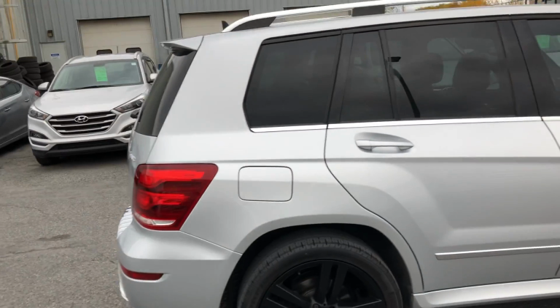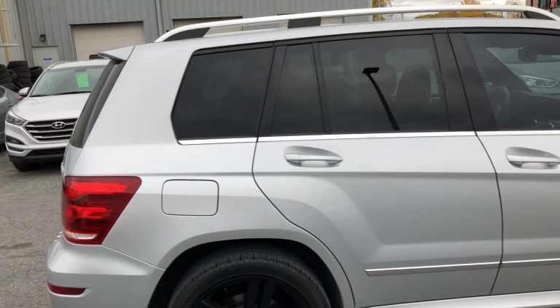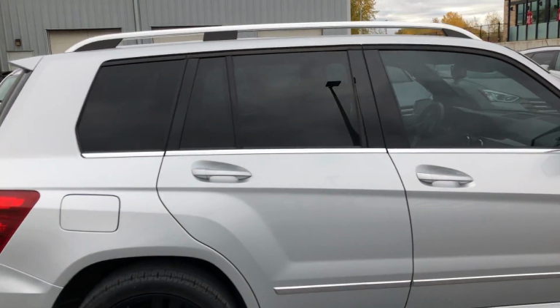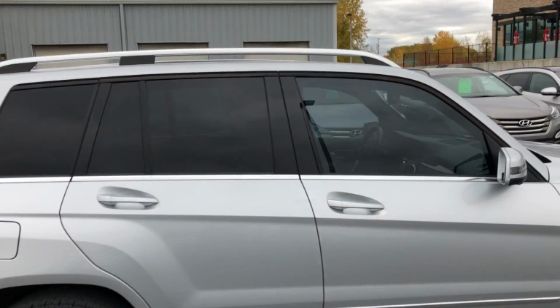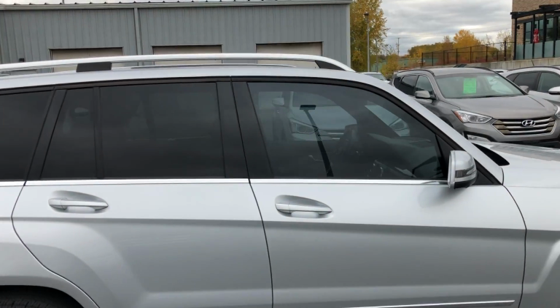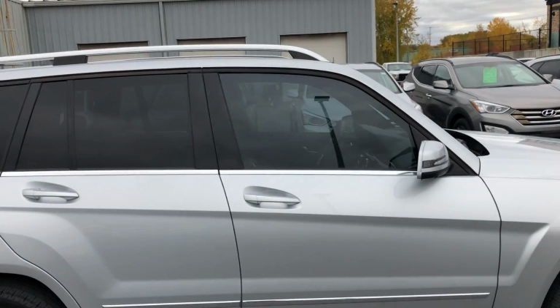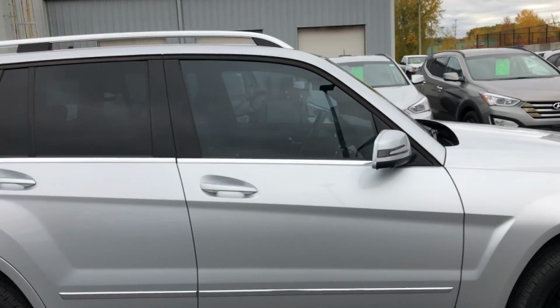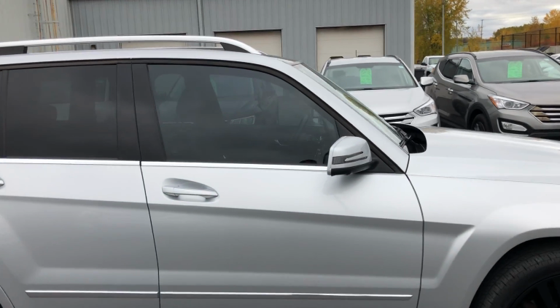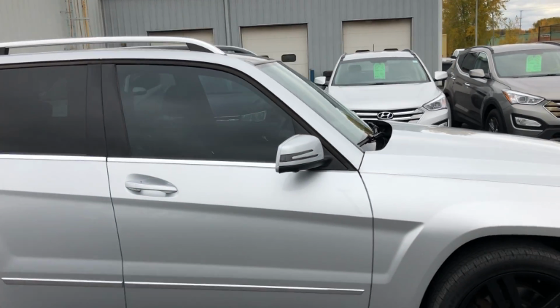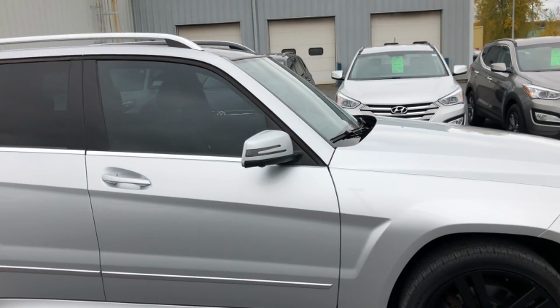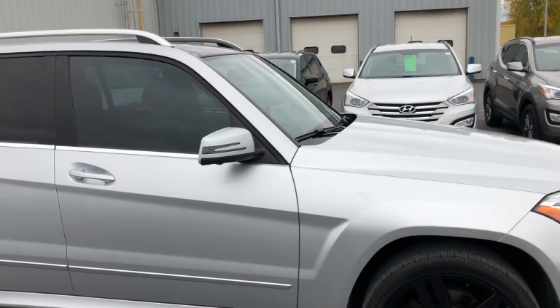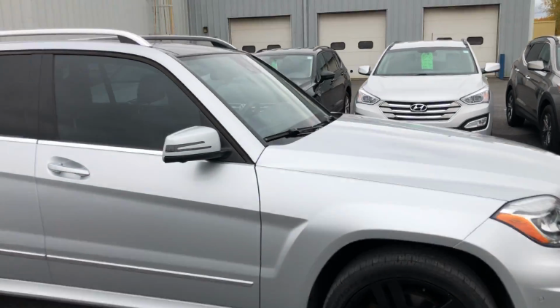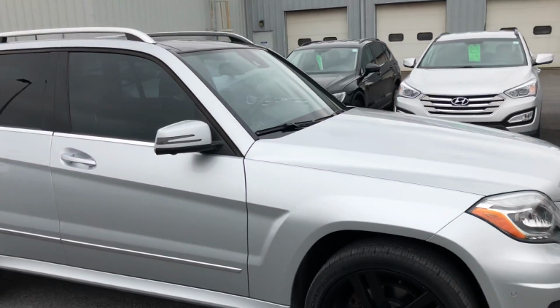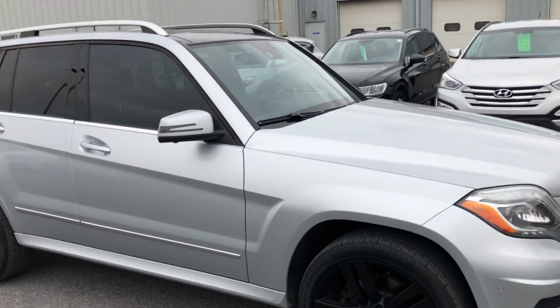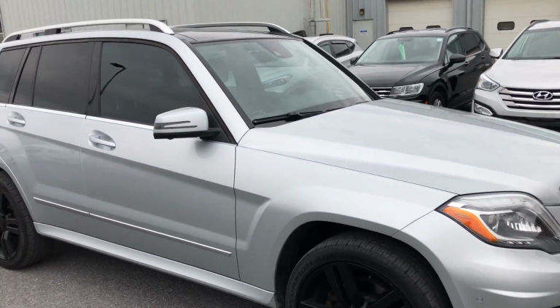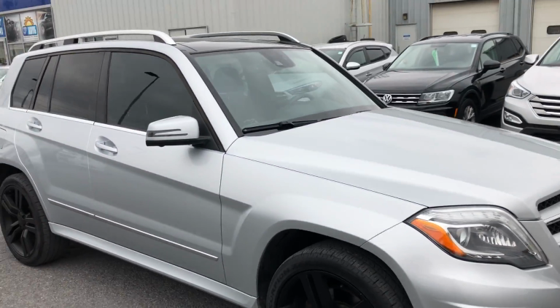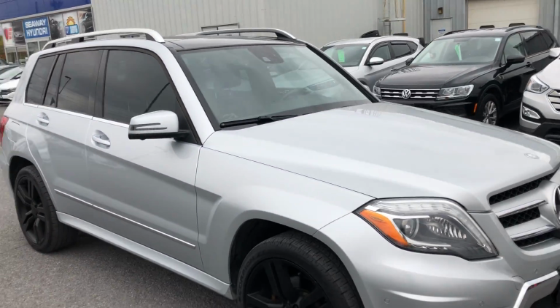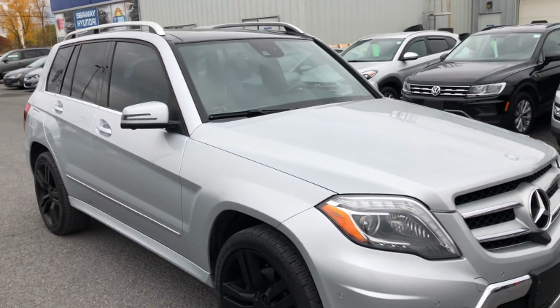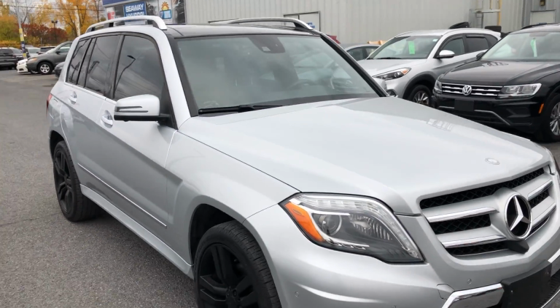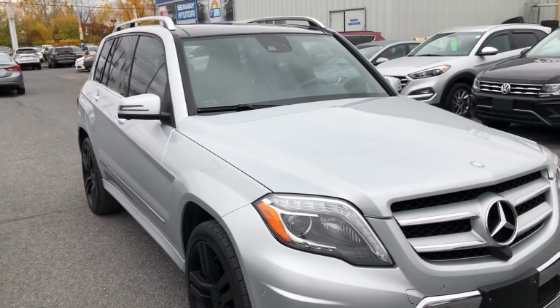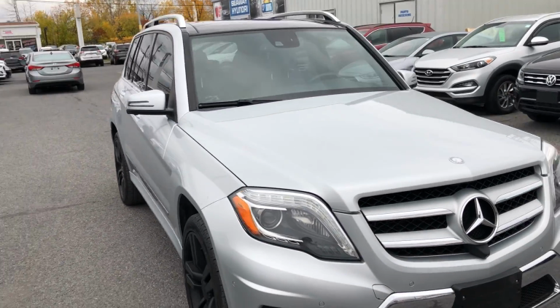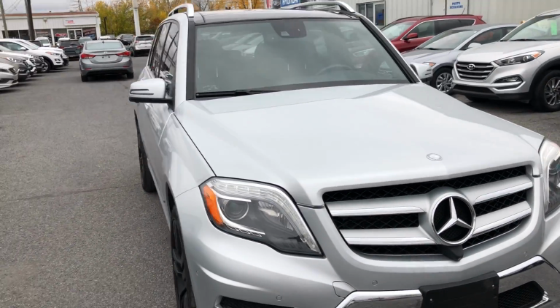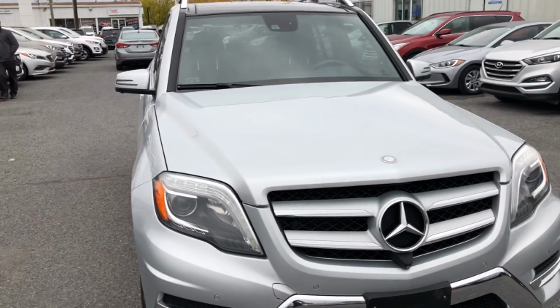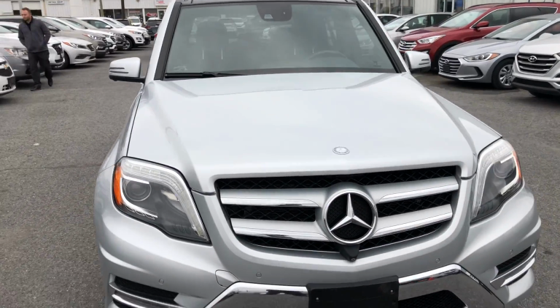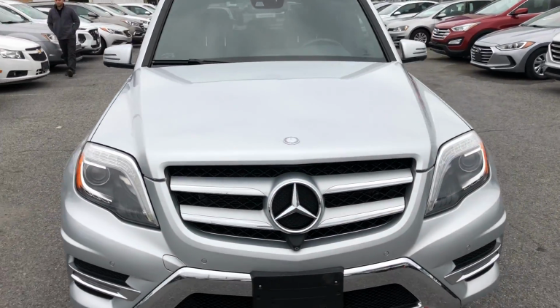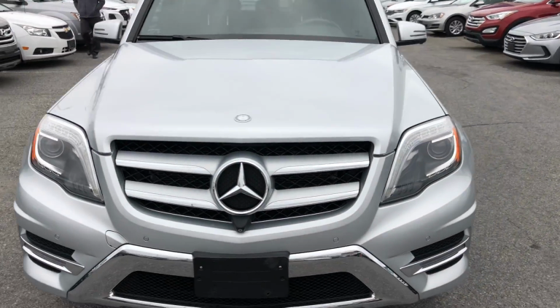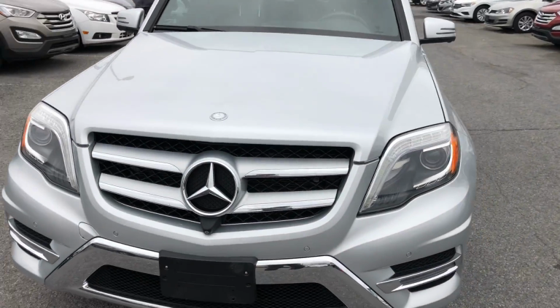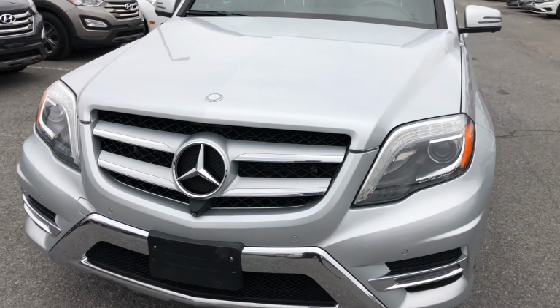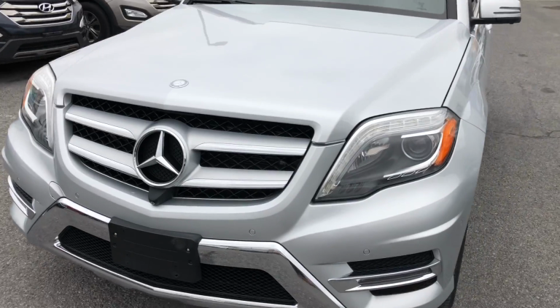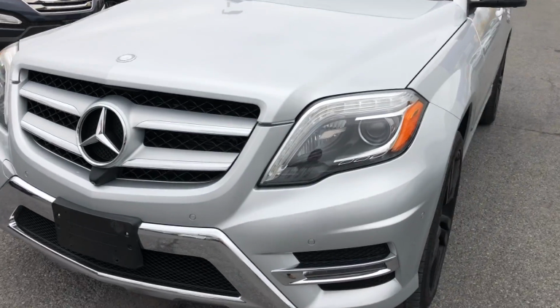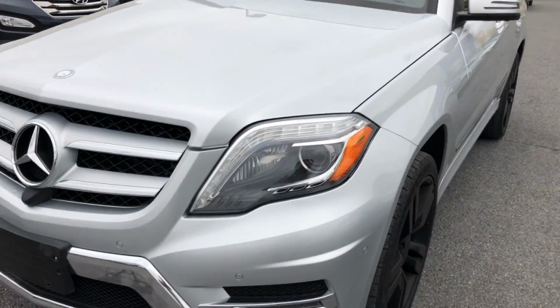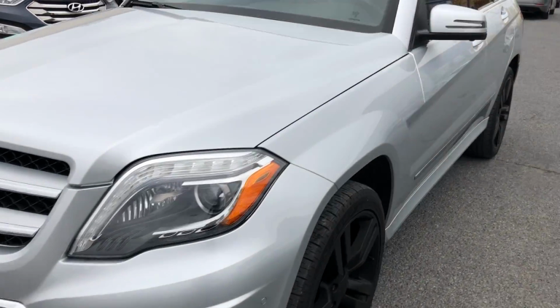Body's in great shape. It's a local trade with only 45,000 kilometers on this special vehicle. Panoramic sunroof, fog lights.